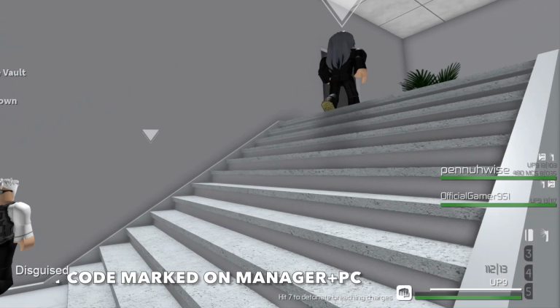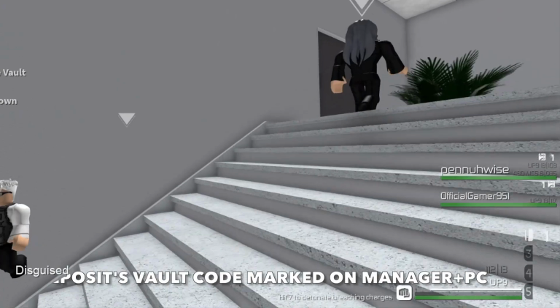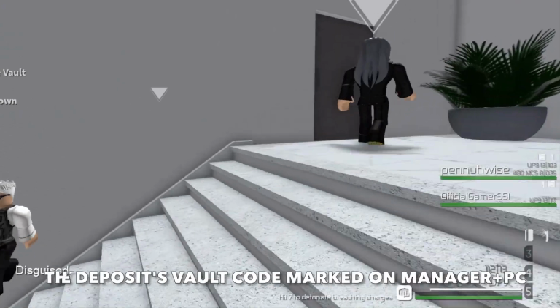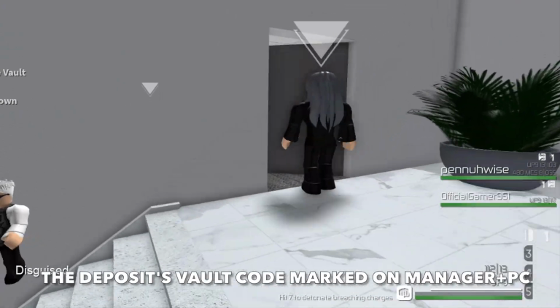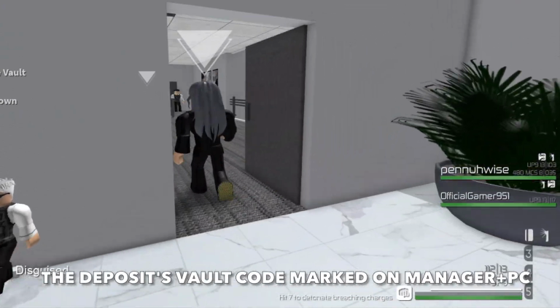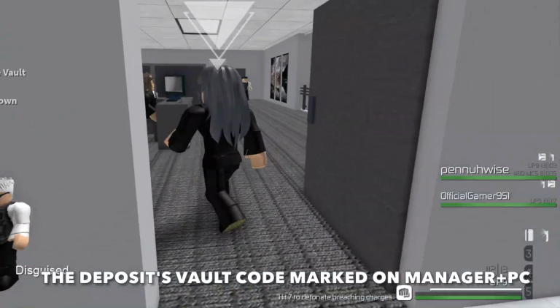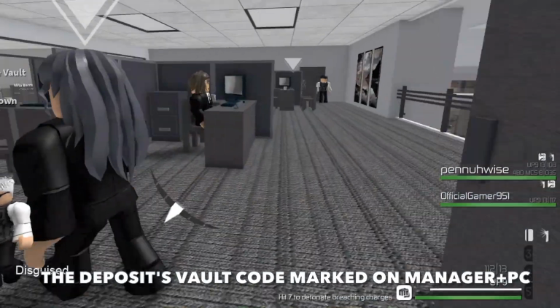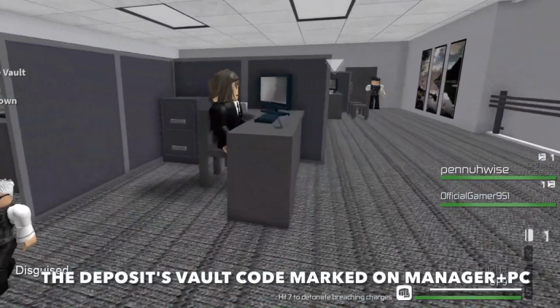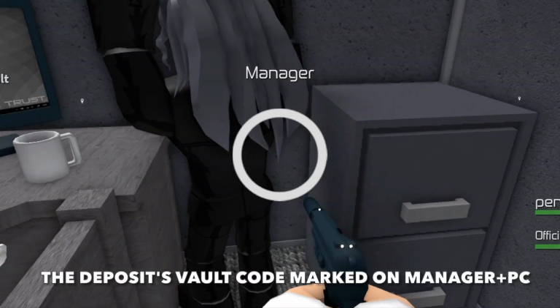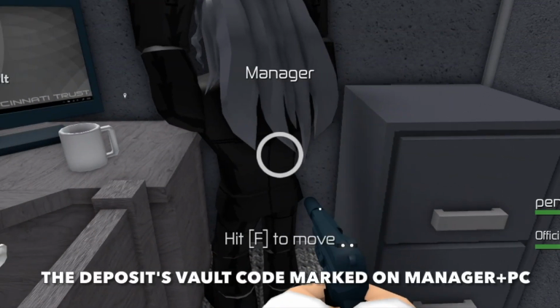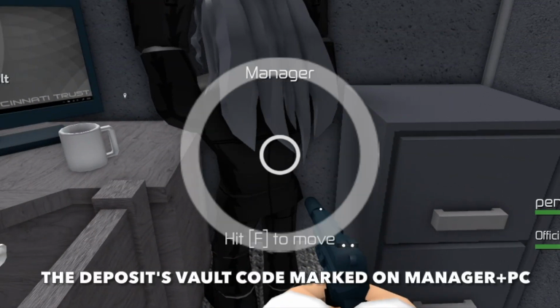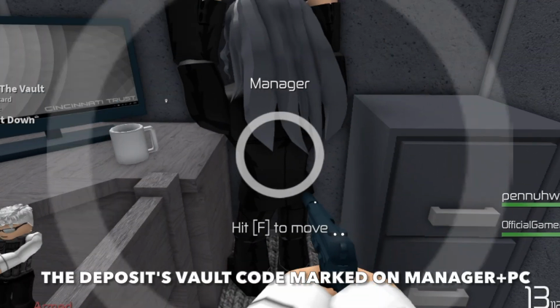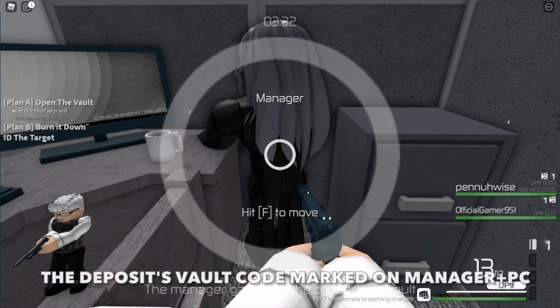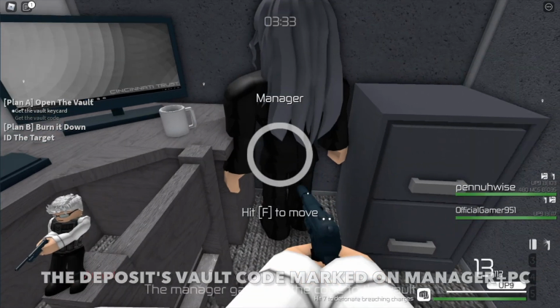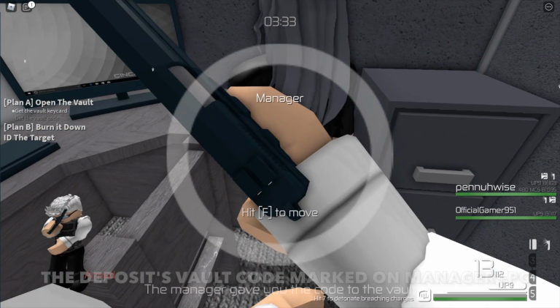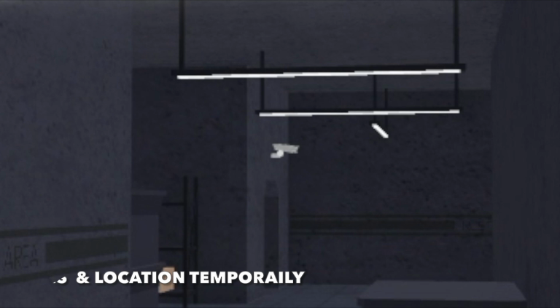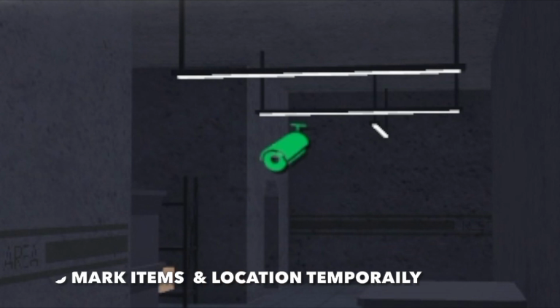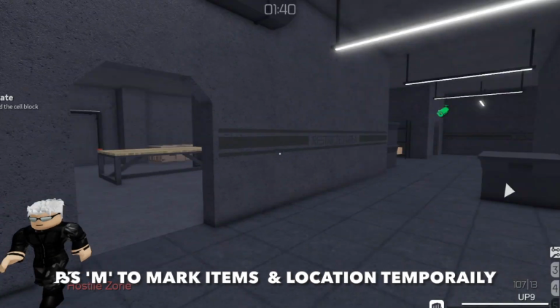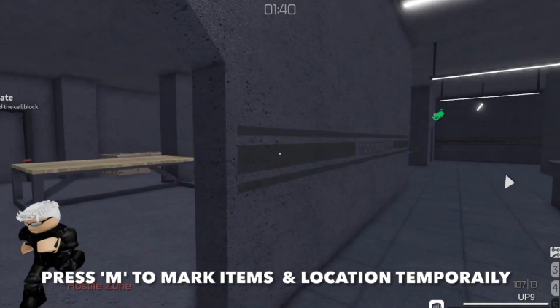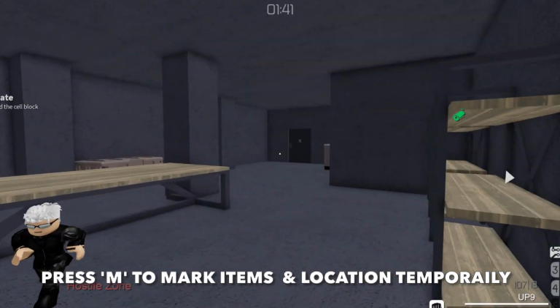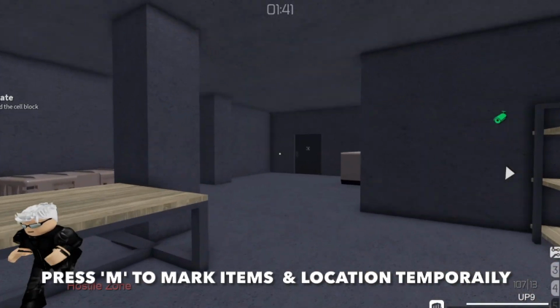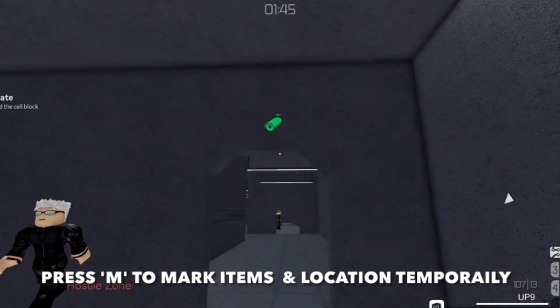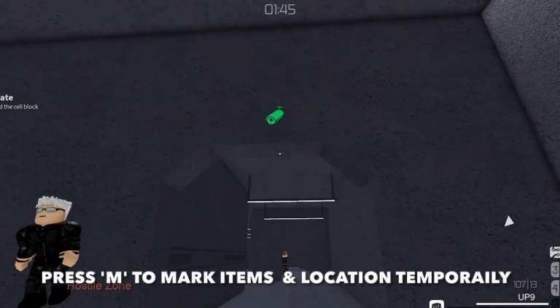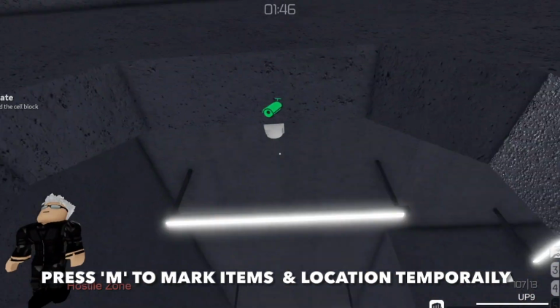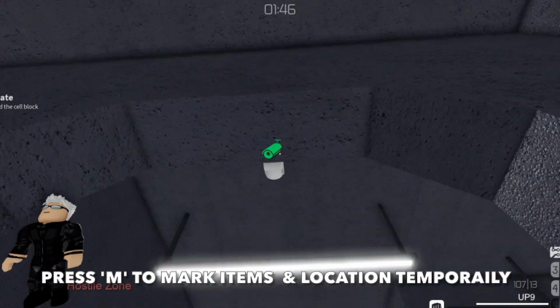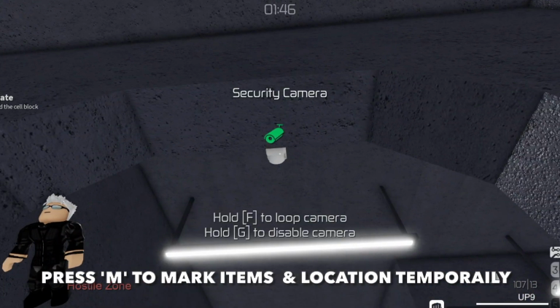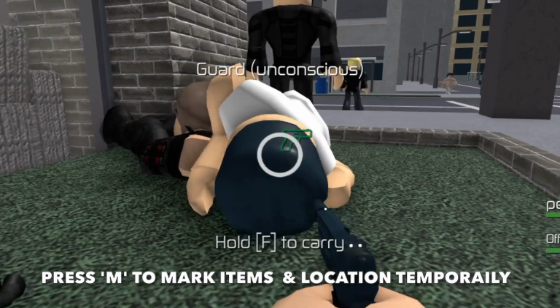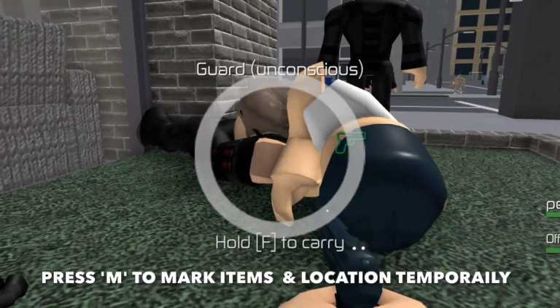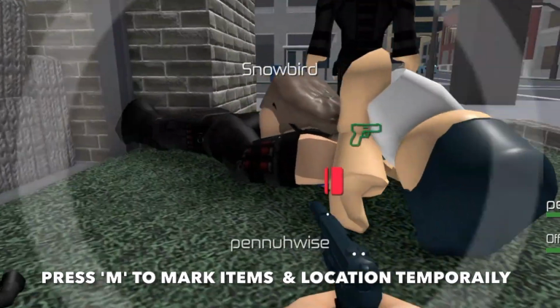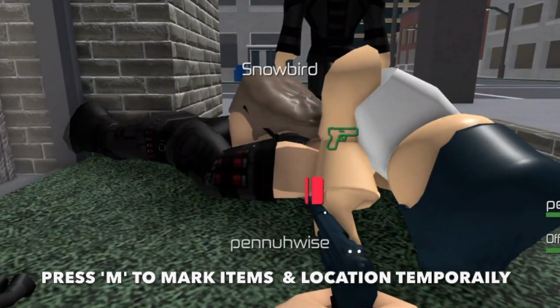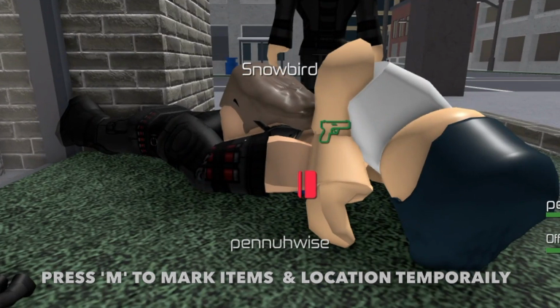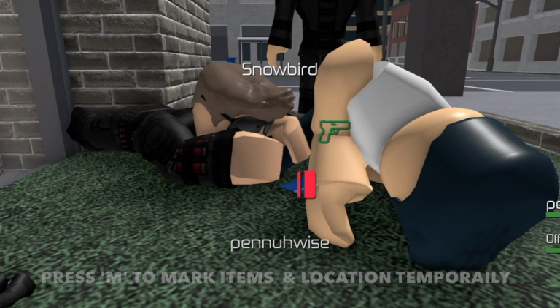In addition, there will be a marker on the manager and manager's computer for the vocode in Plan A. Press M to mark items and locations temporarily to let your teammates know where you're pointing. This is convenient